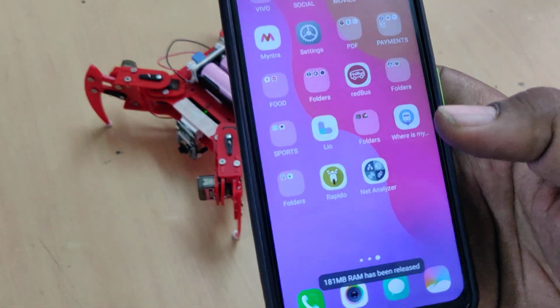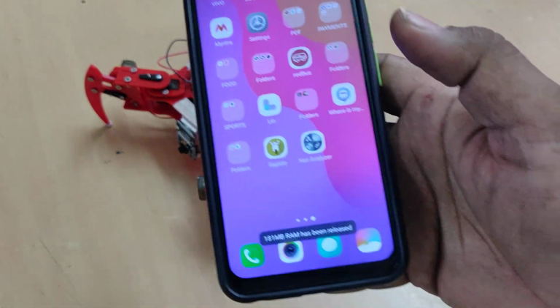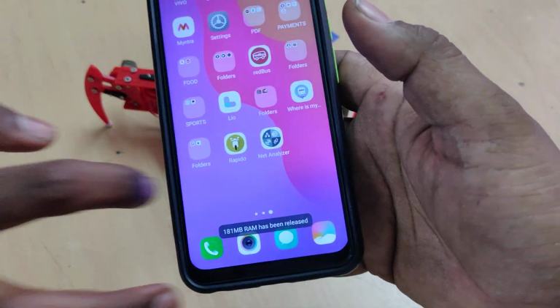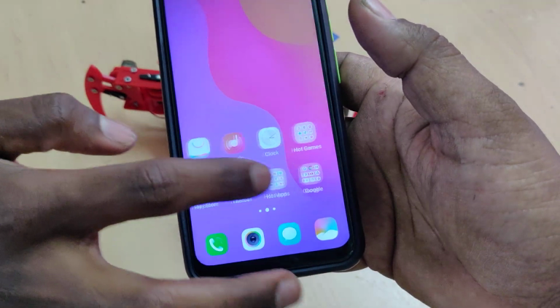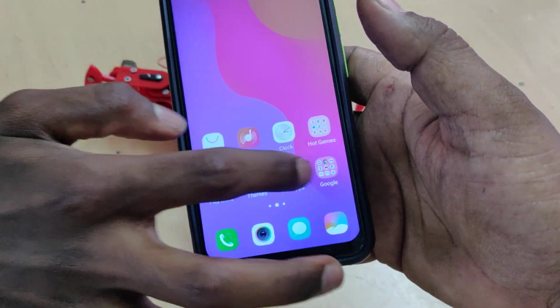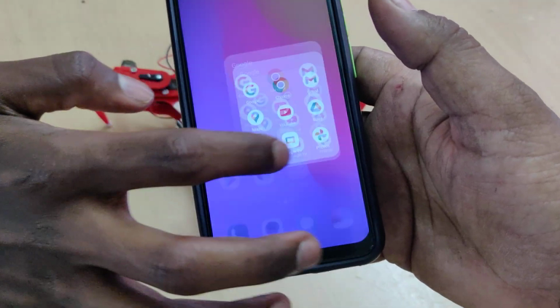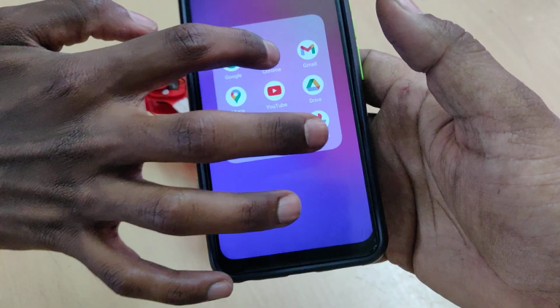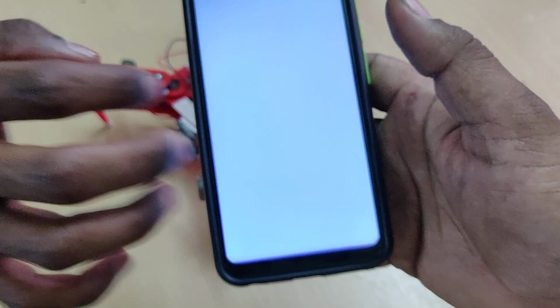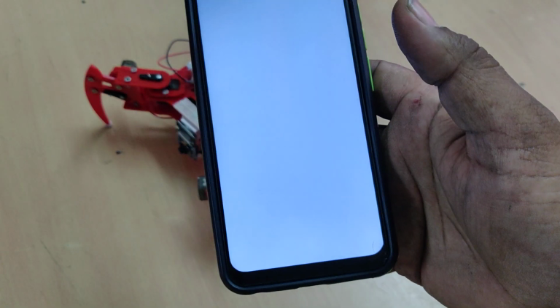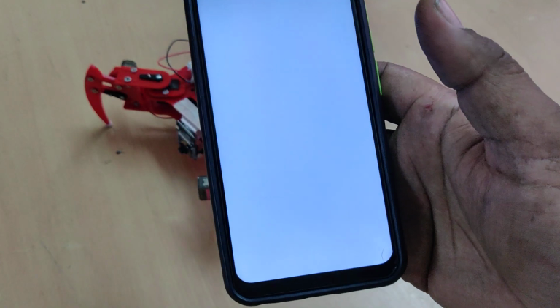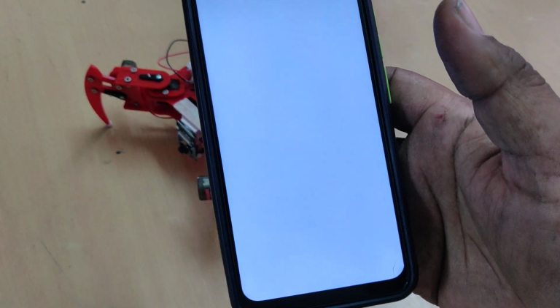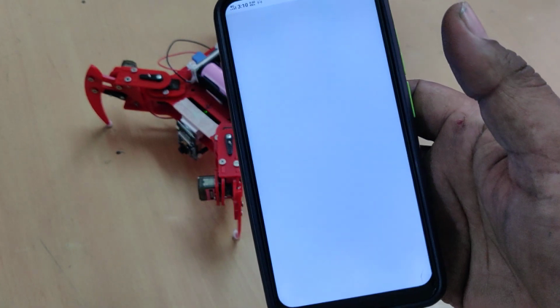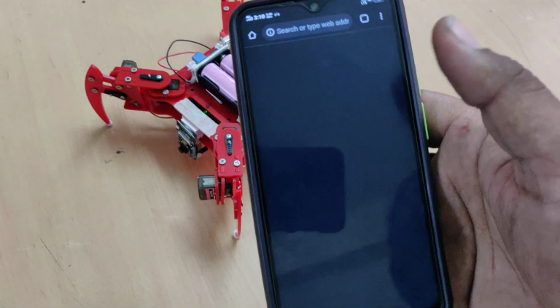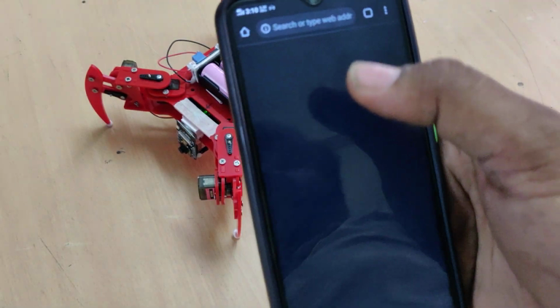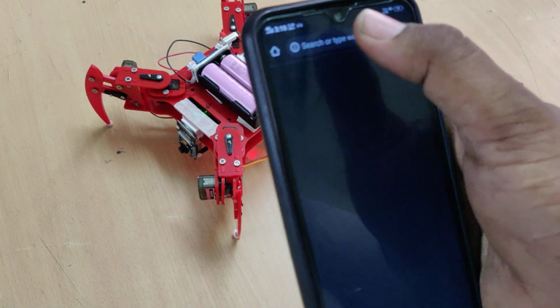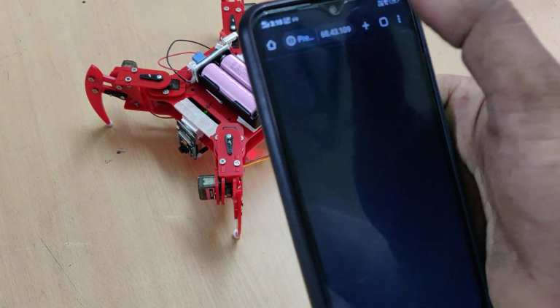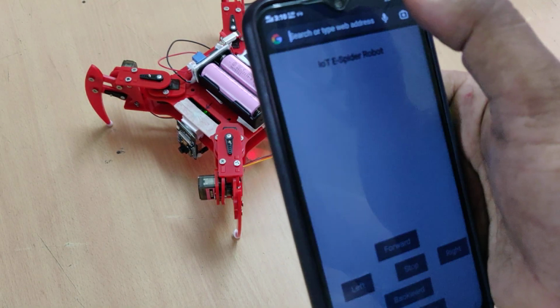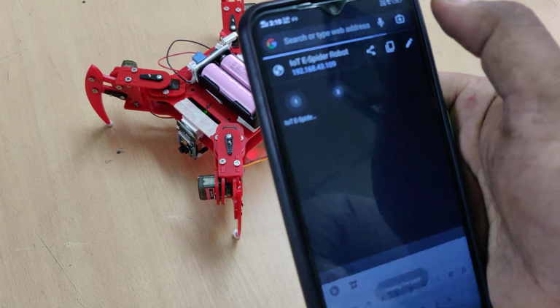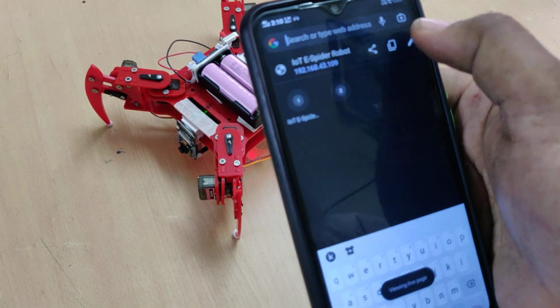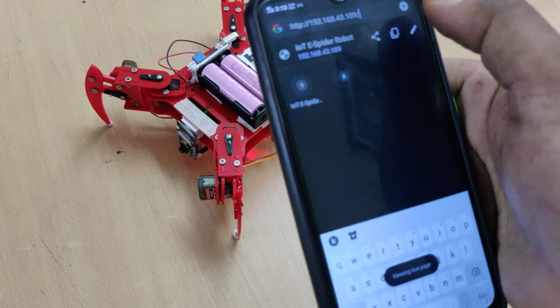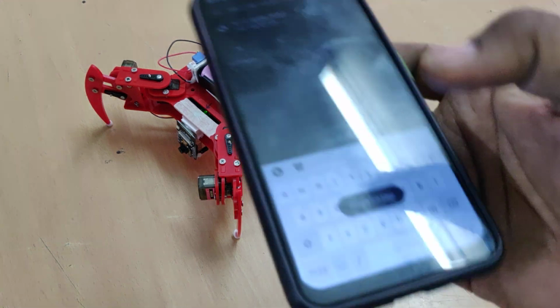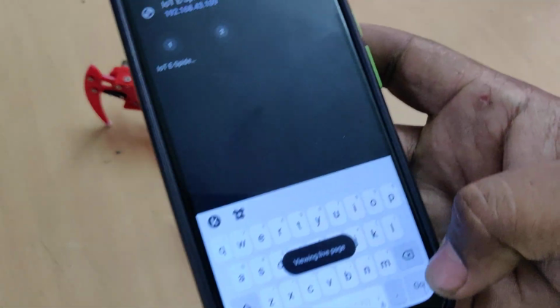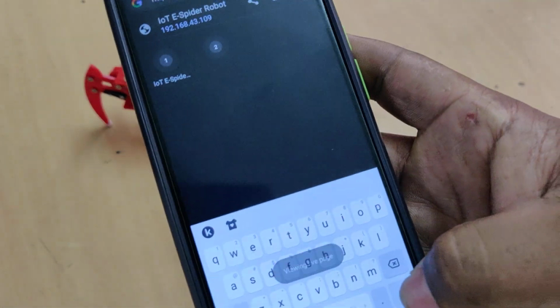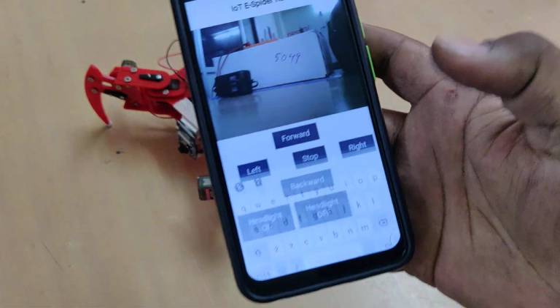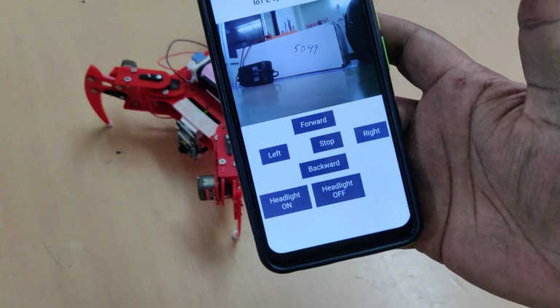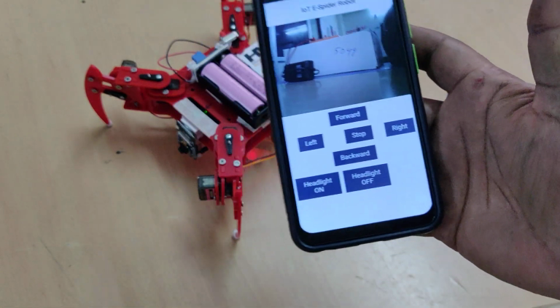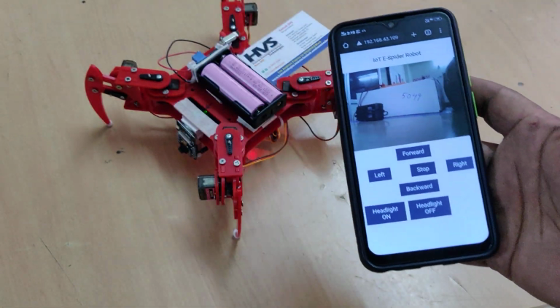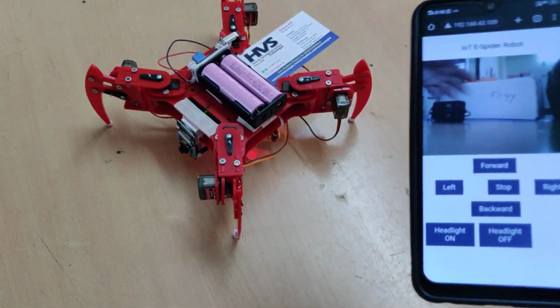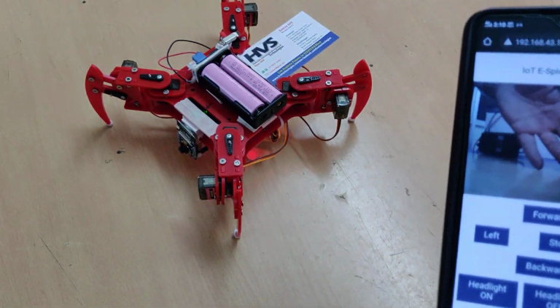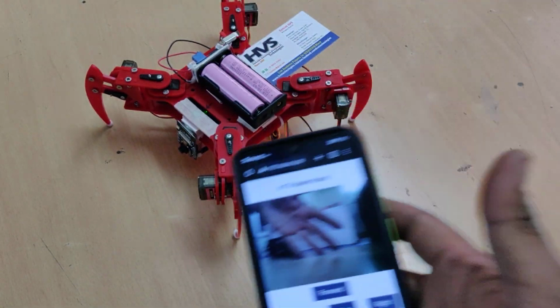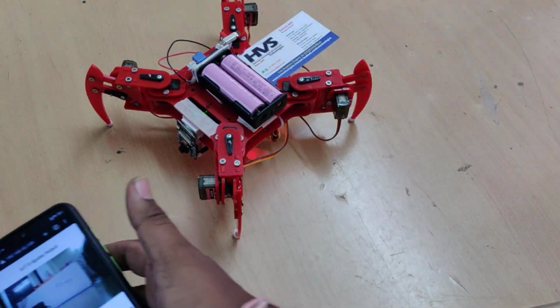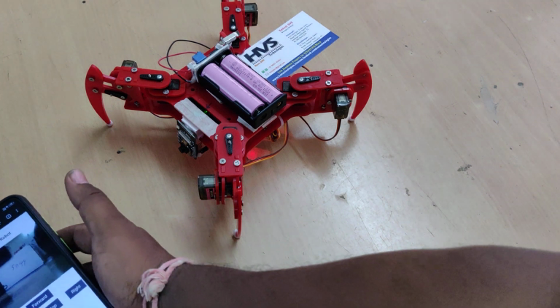If you change the phone, the IP address will change — use the same method to get the new IP address. Then enter the IP address in the browser and you will get the live streaming directly.